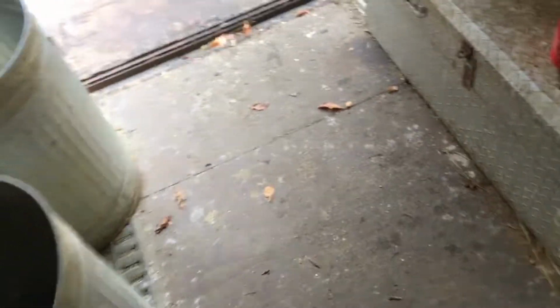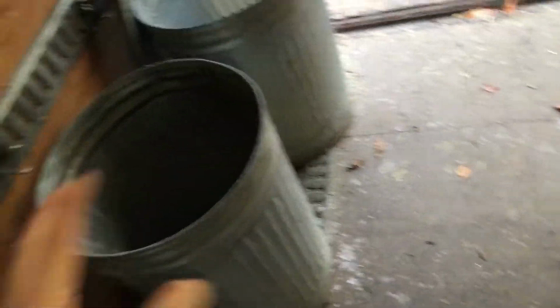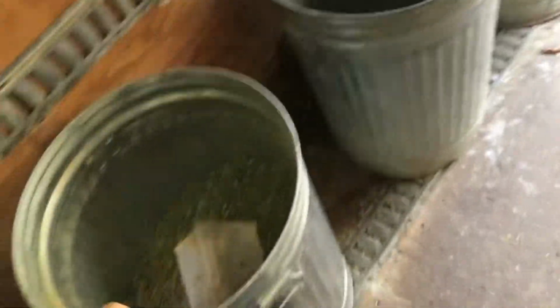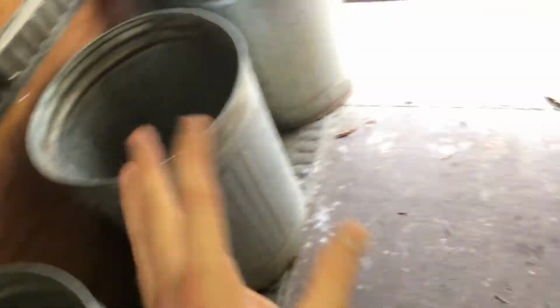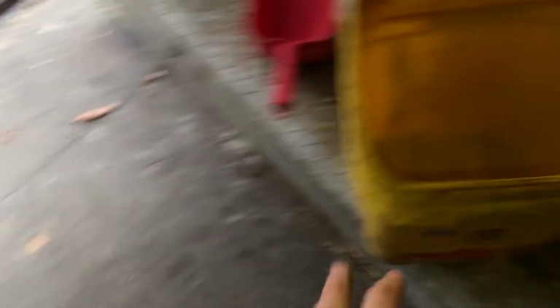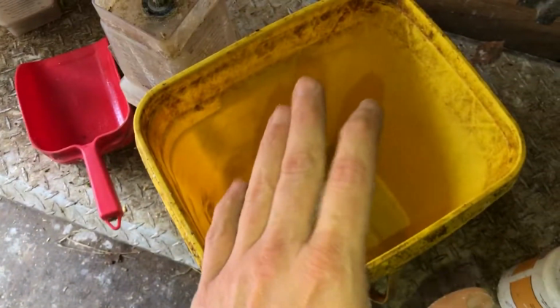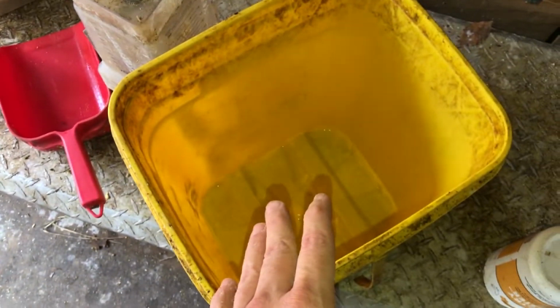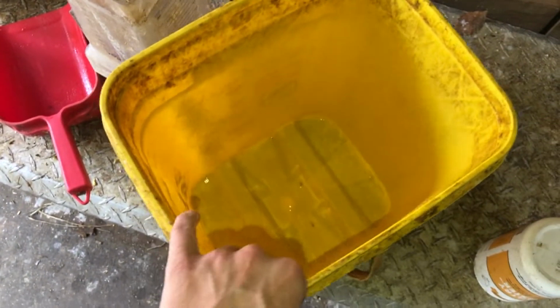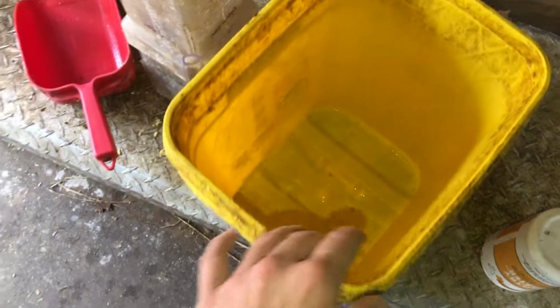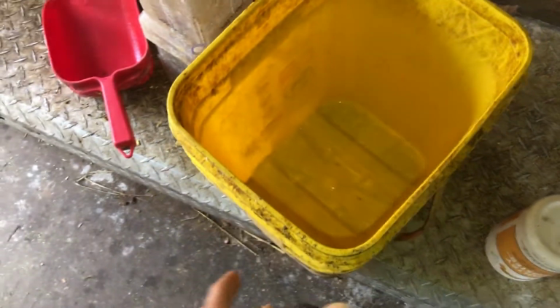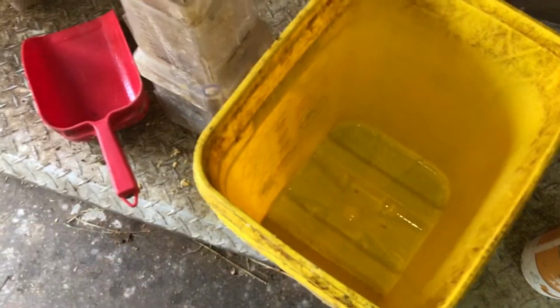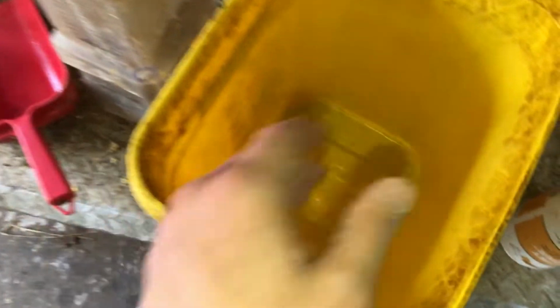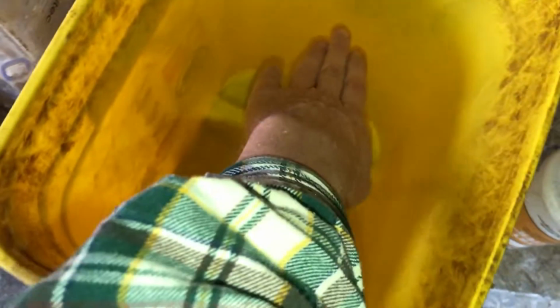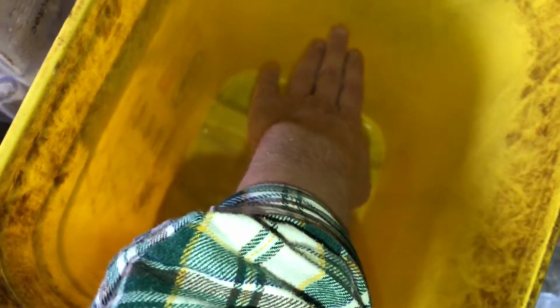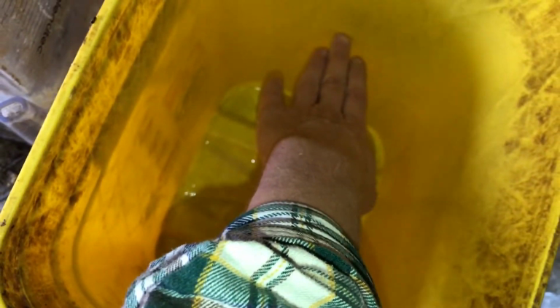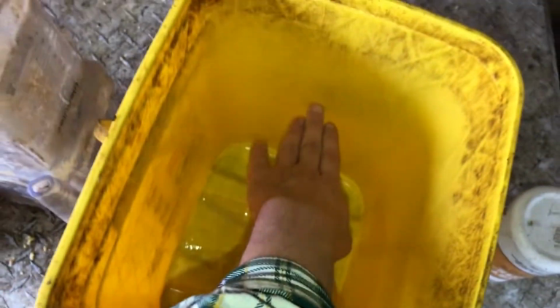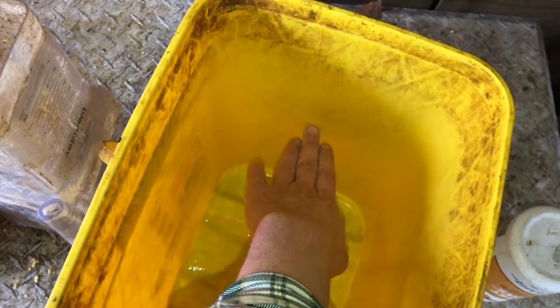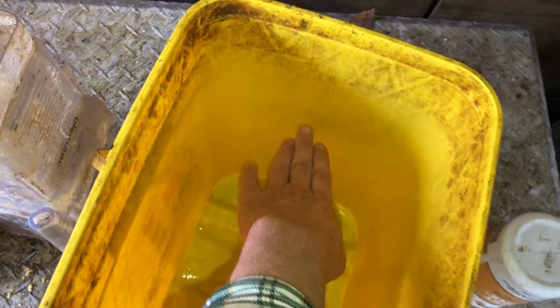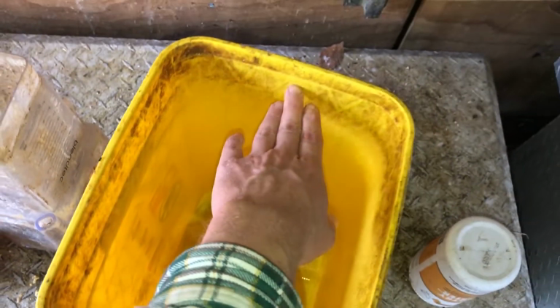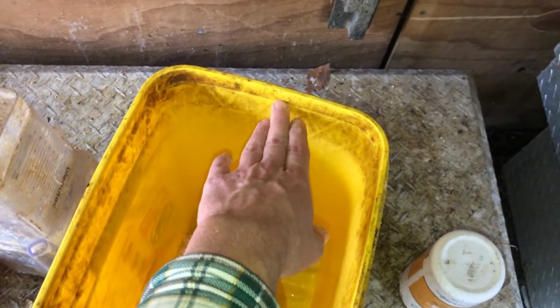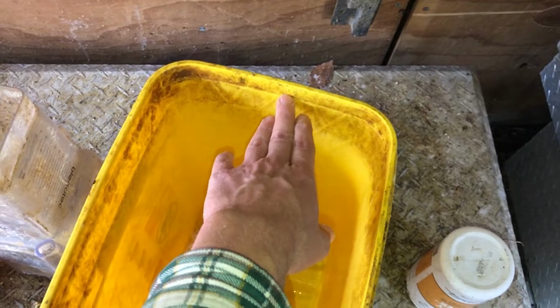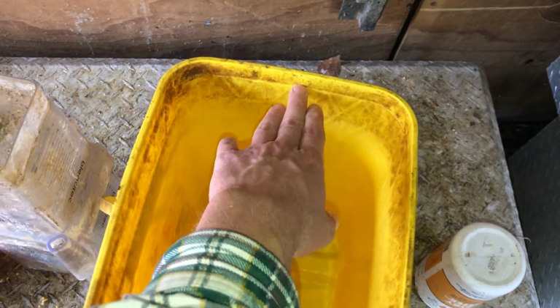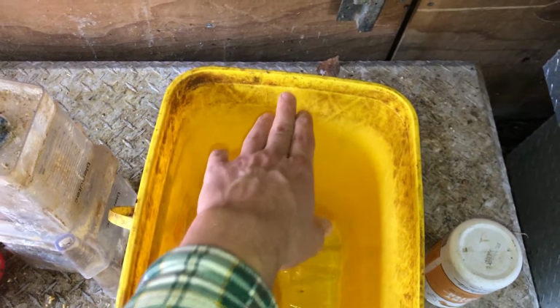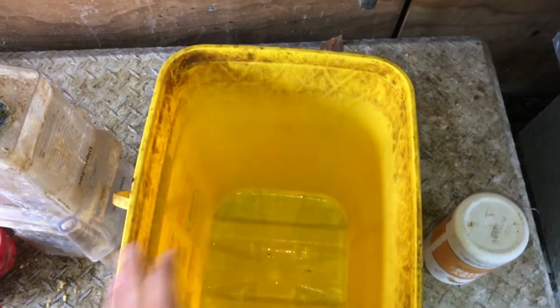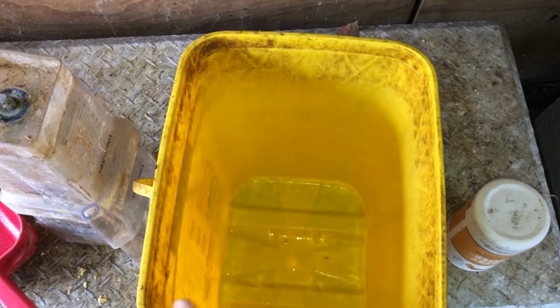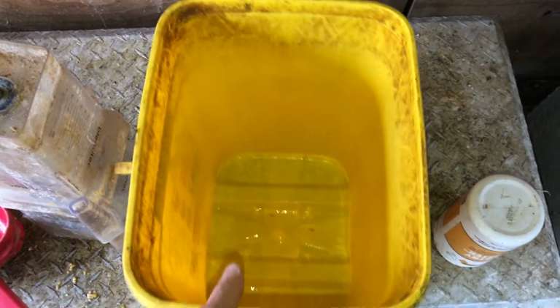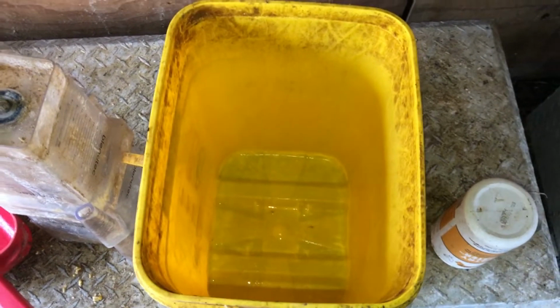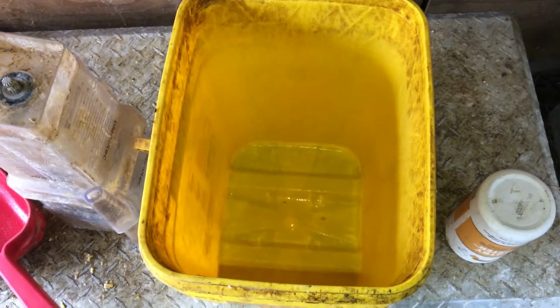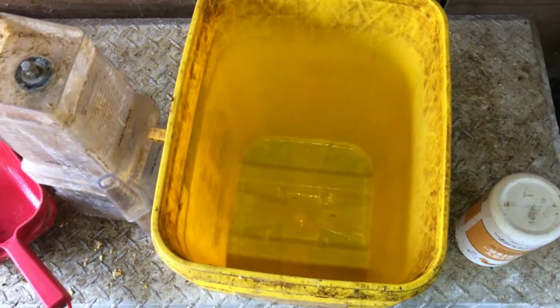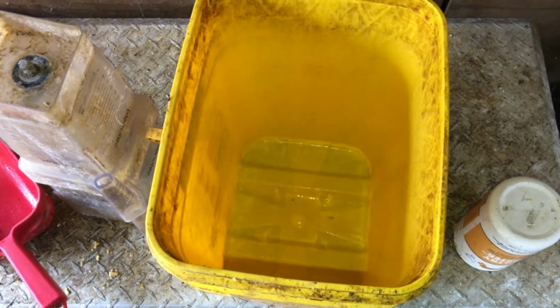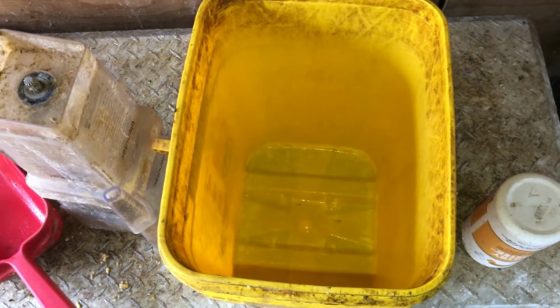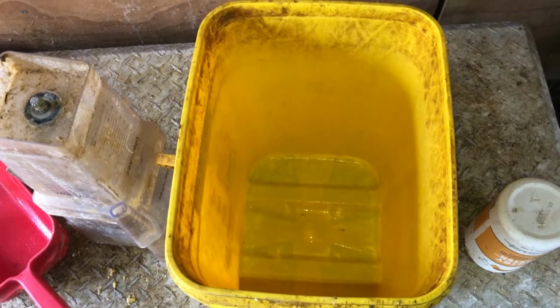You're gonna take those and put them in your bucket. In my case when I do that it fills the bucket about halfway with the feed, and then I fill it the rest of the way — just maybe half an inch to an inch from the top with water — and I let that soak overnight.